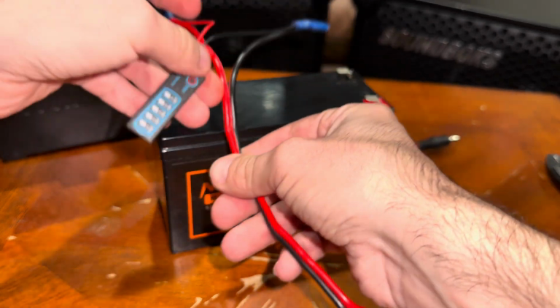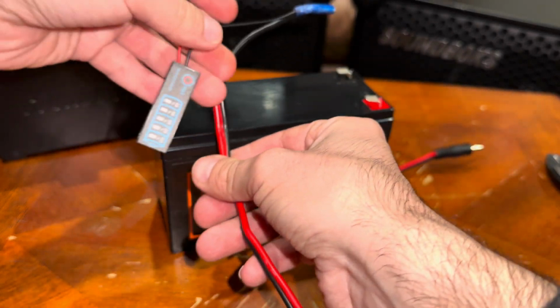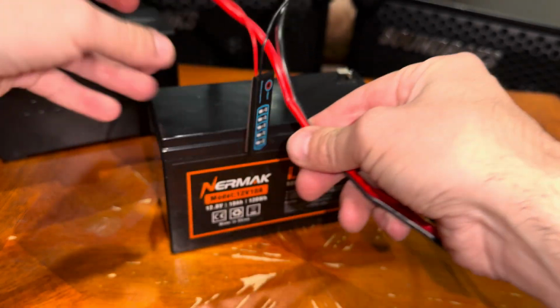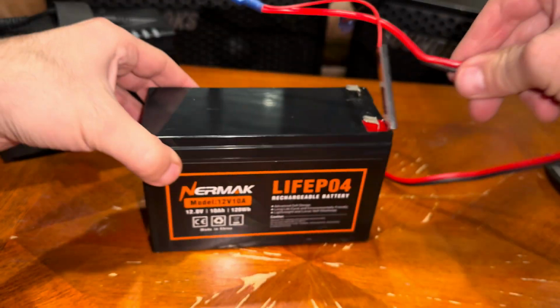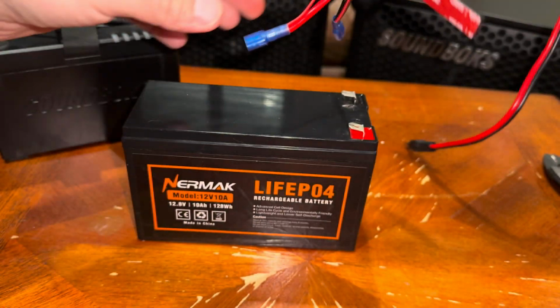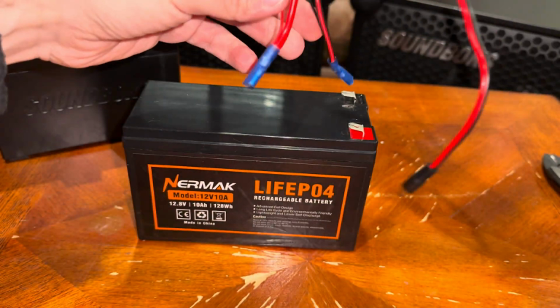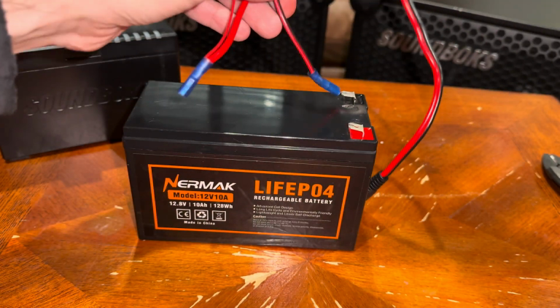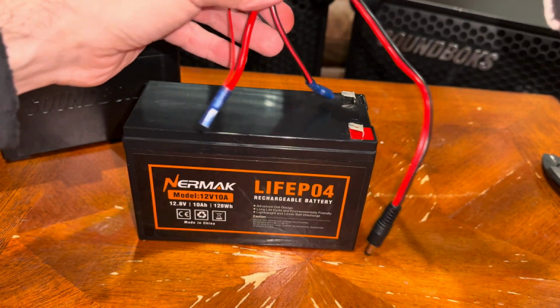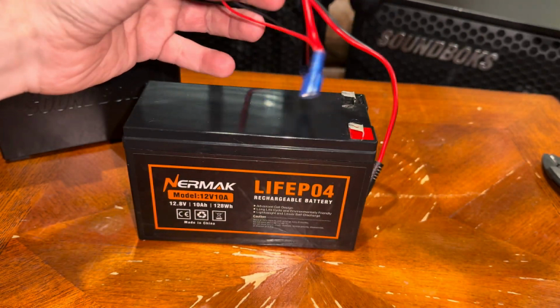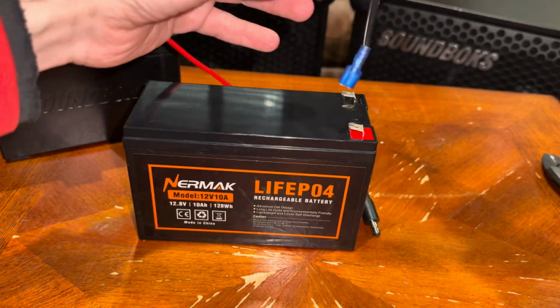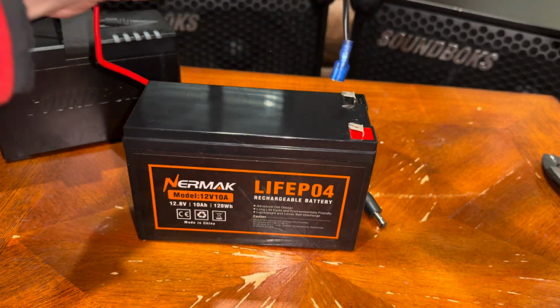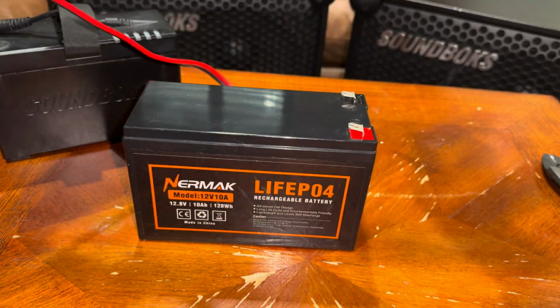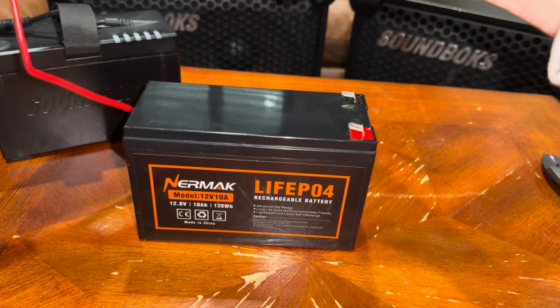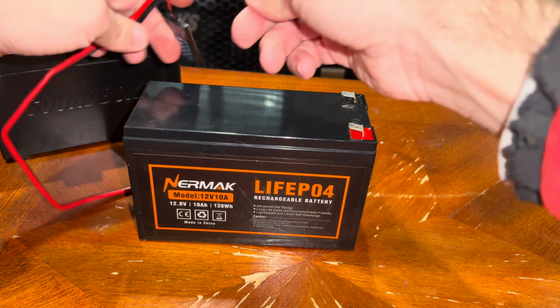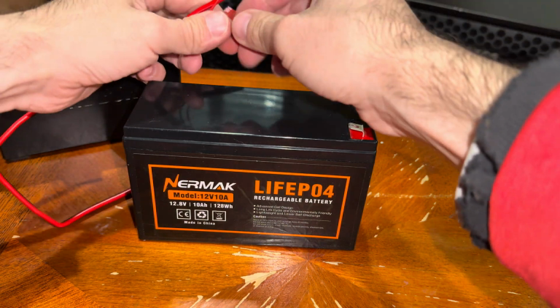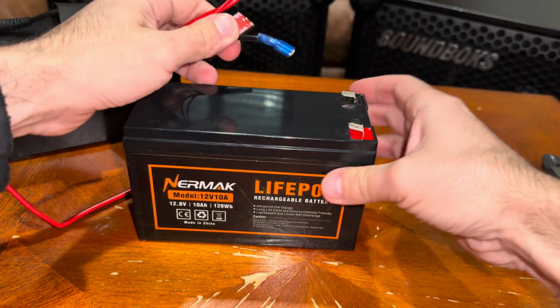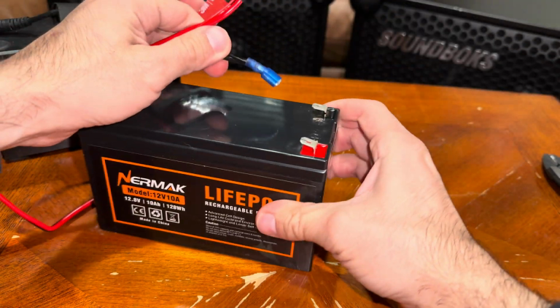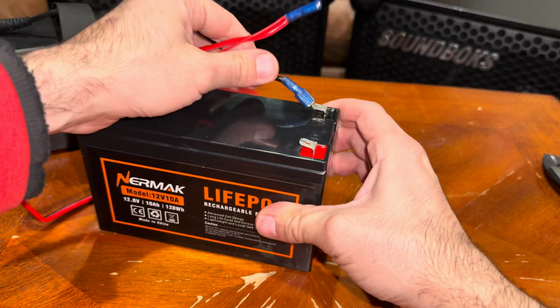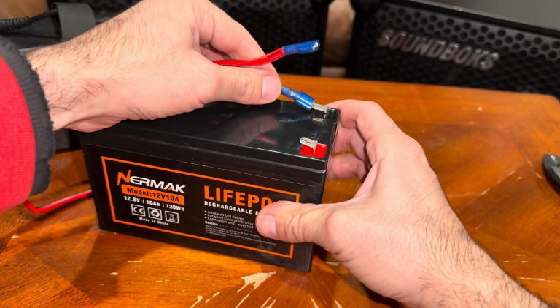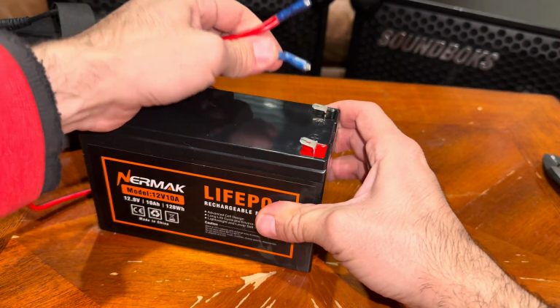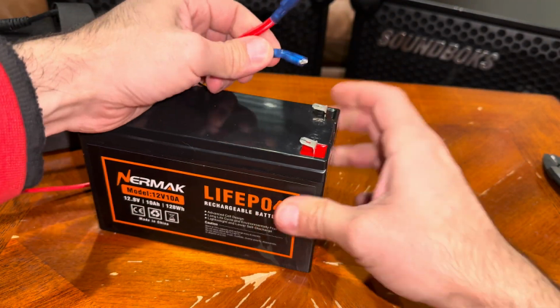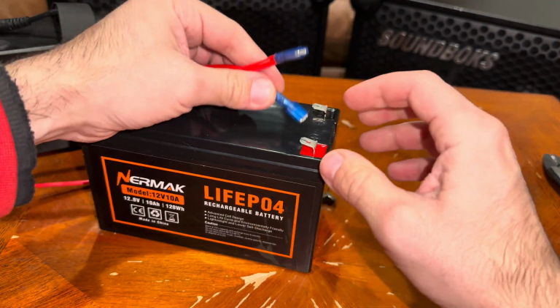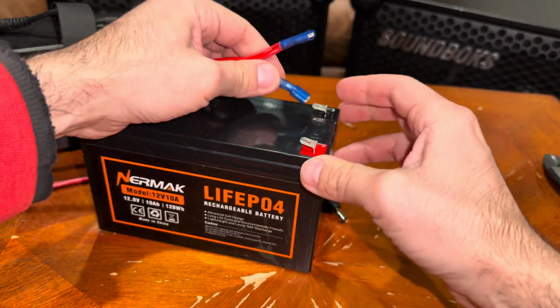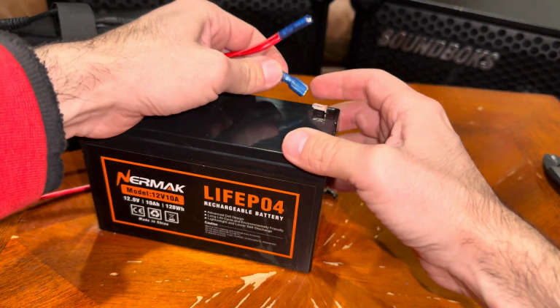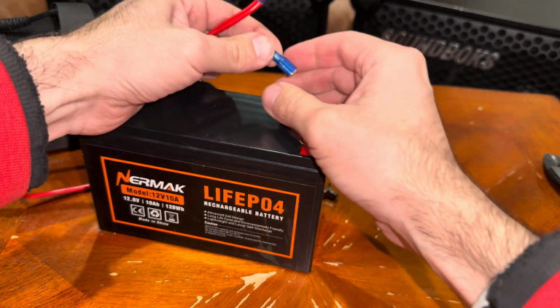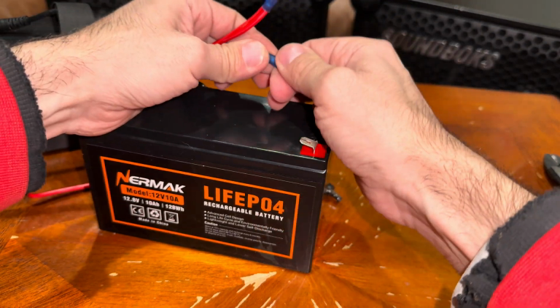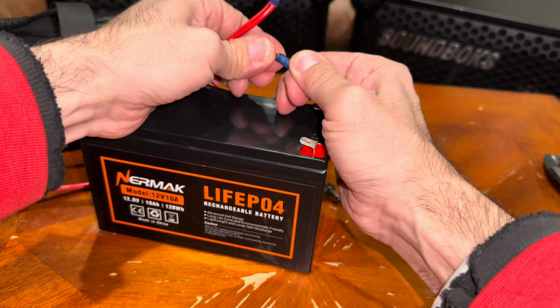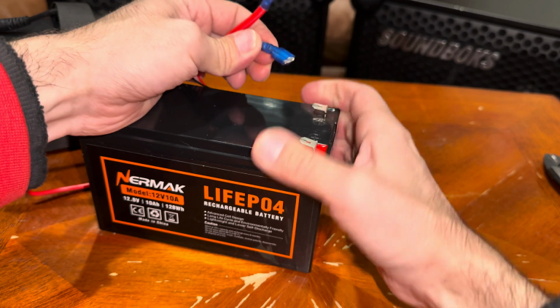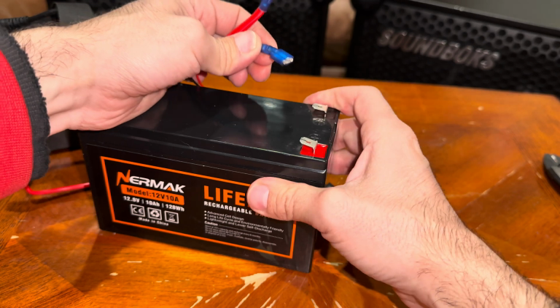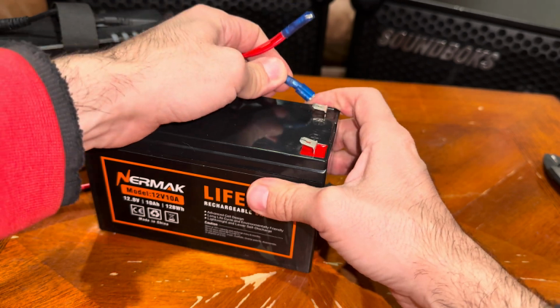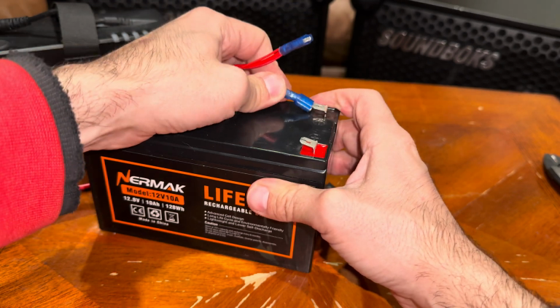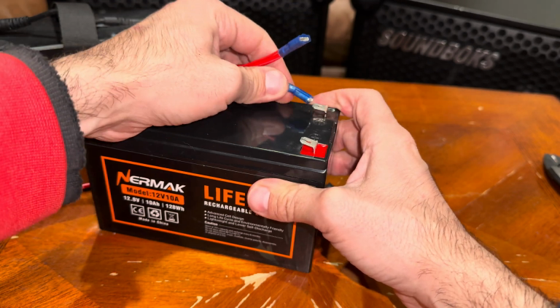After that you are going to connect it to the battery. Make sure you put the black on black and the red on red, because you can't mess up your speaker.